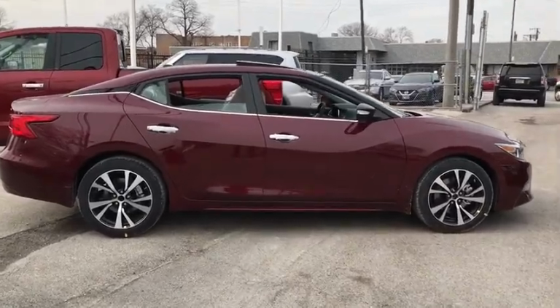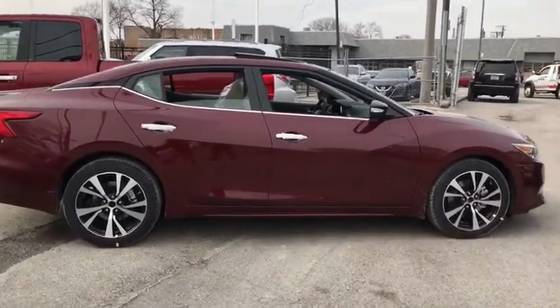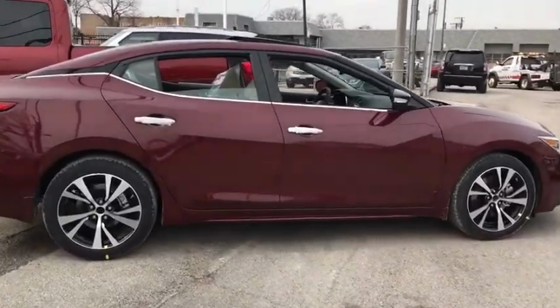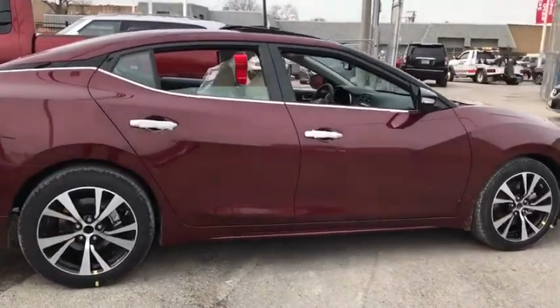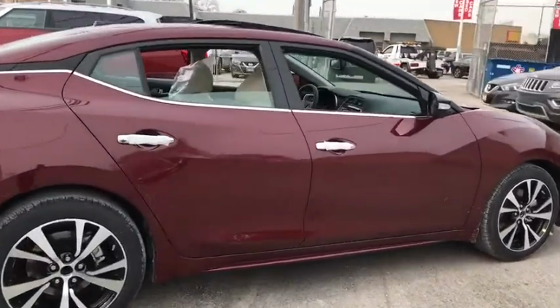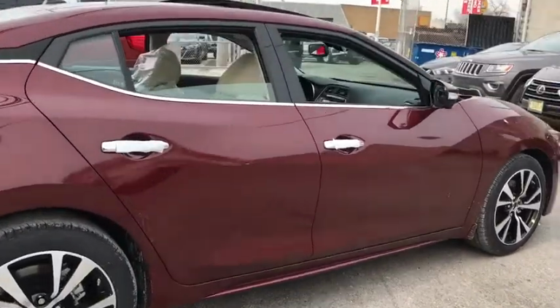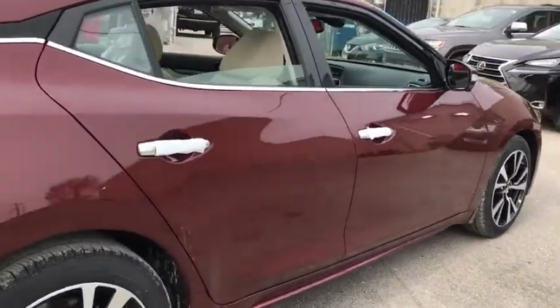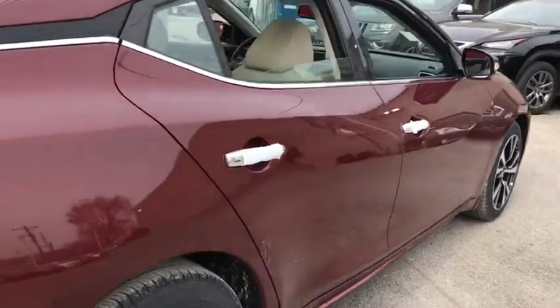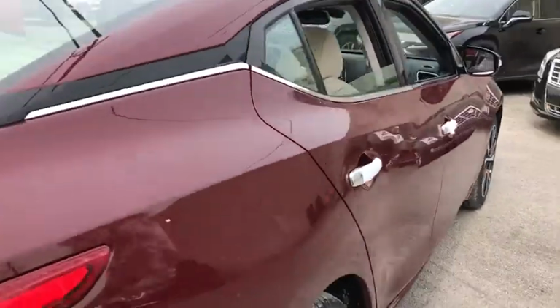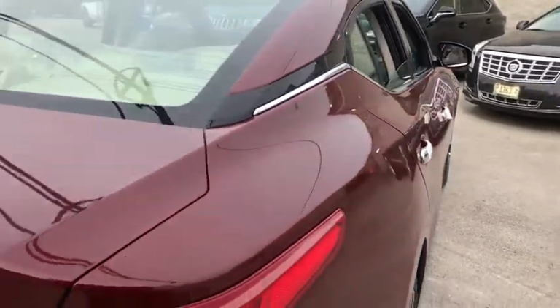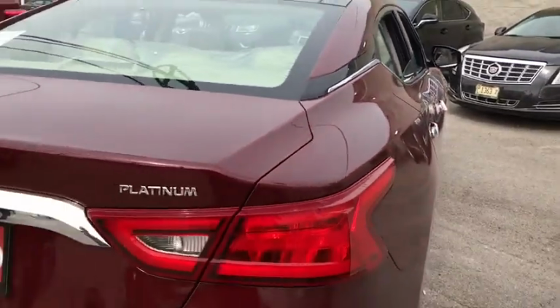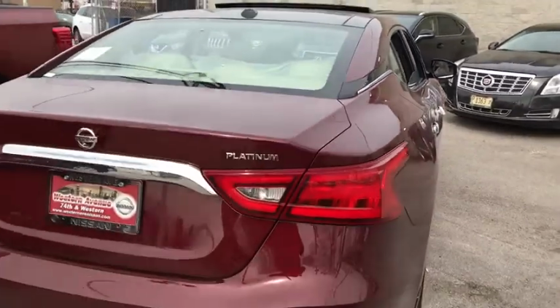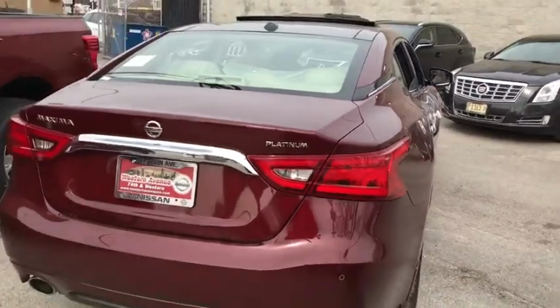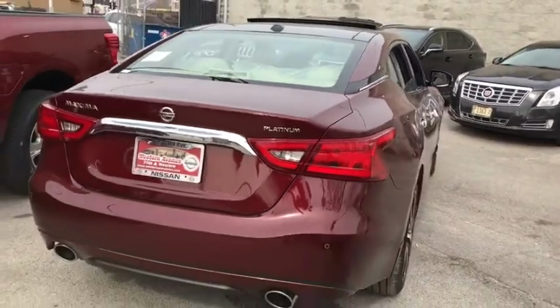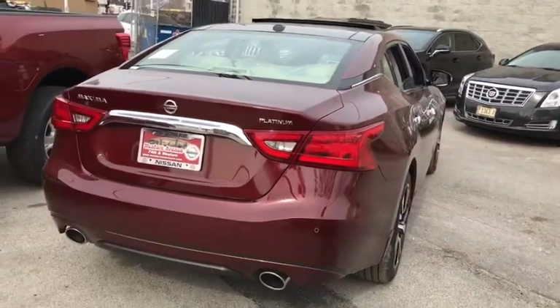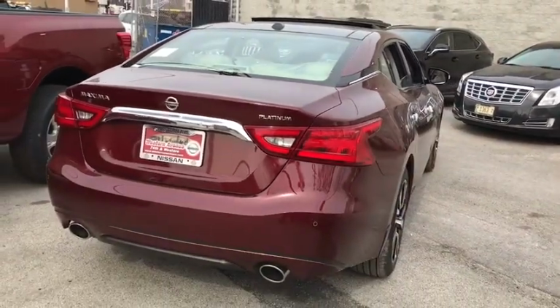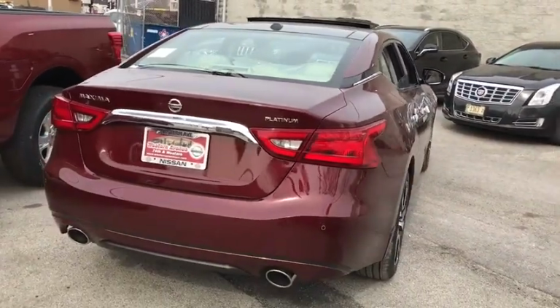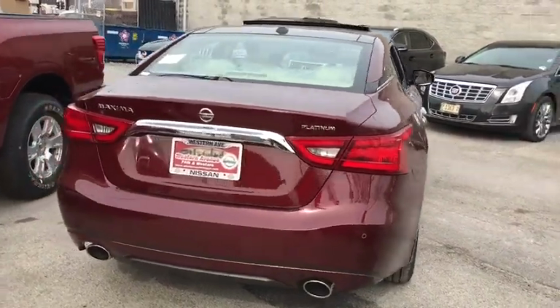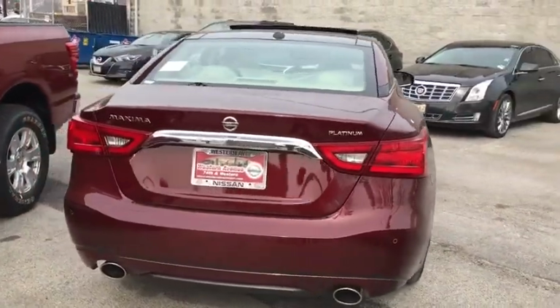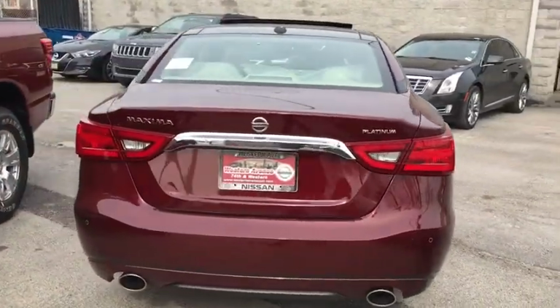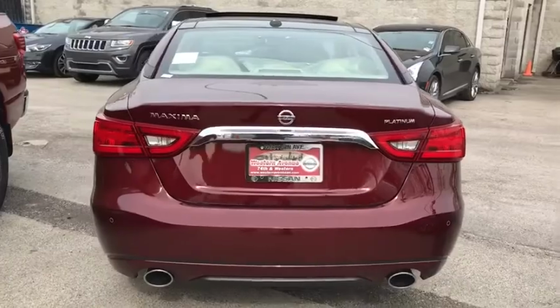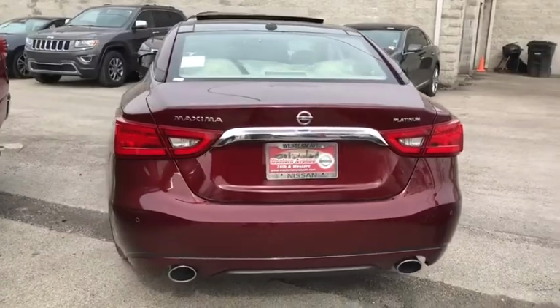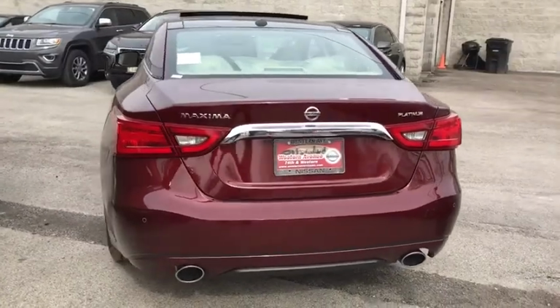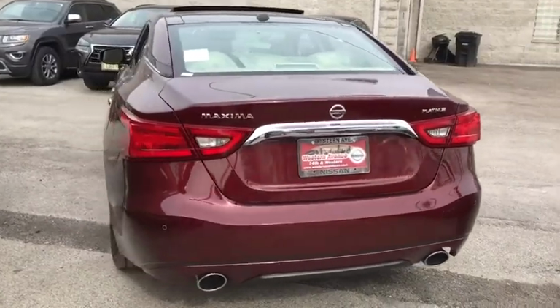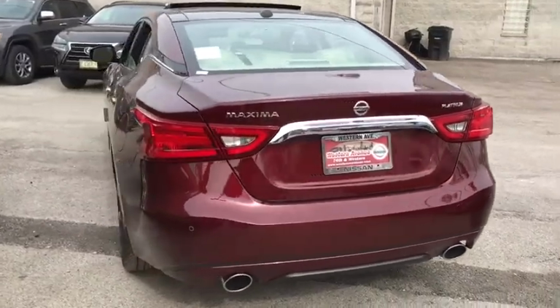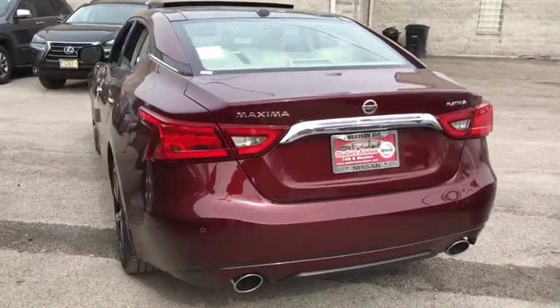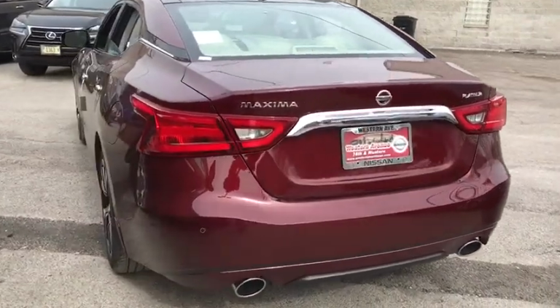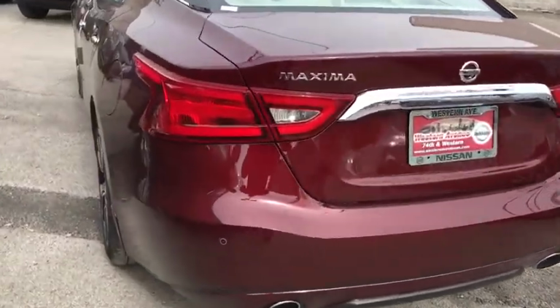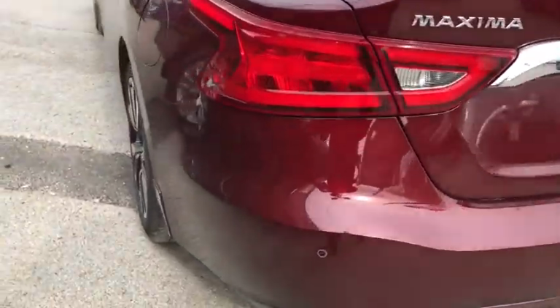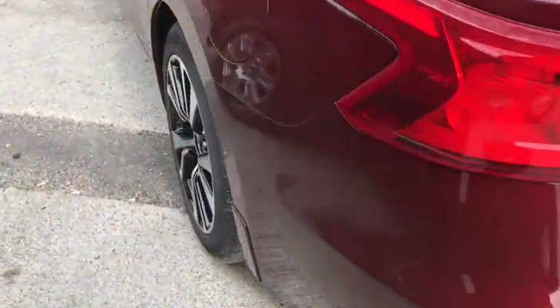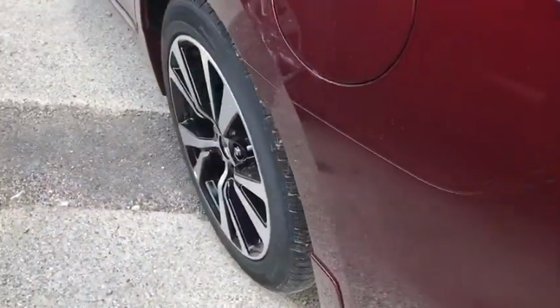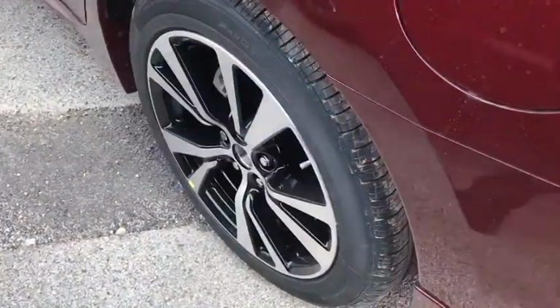Here are some of this vehicle's great options: anti-lock braking system, traction control, power passenger seat, keyless entry, steering wheel audio controls, remote engine start, stability control, backup camera, navigation system.